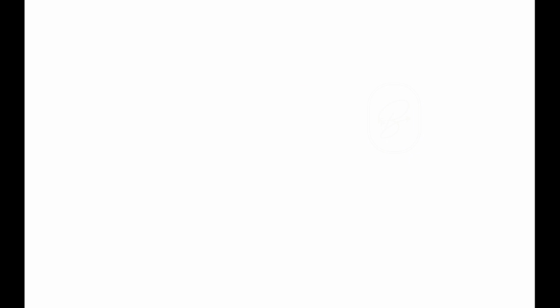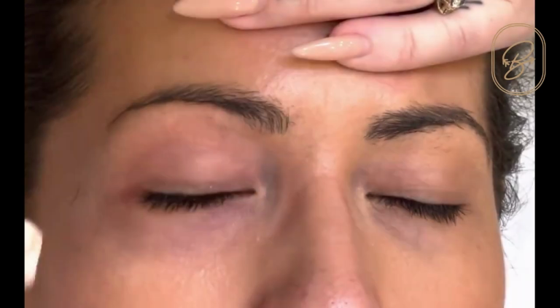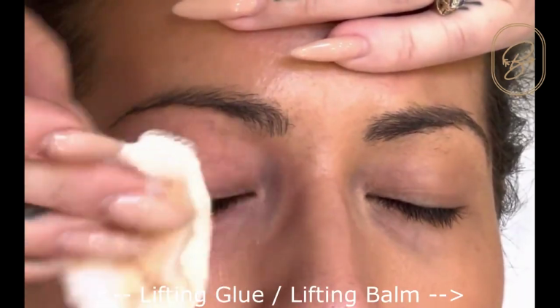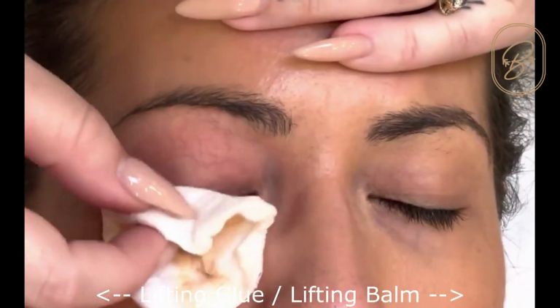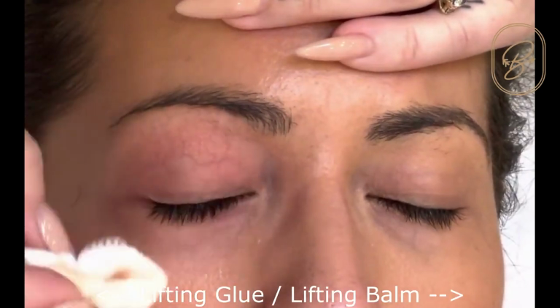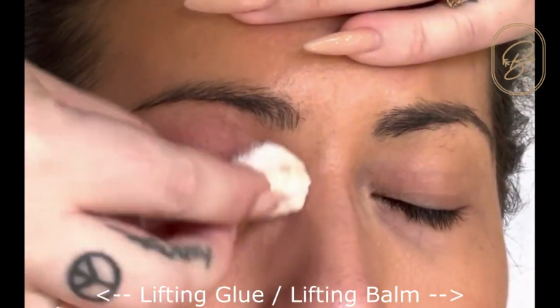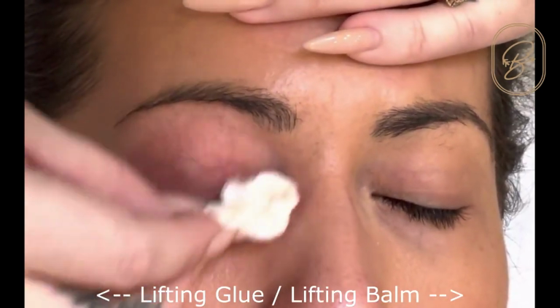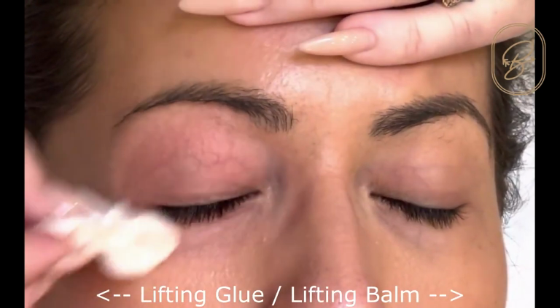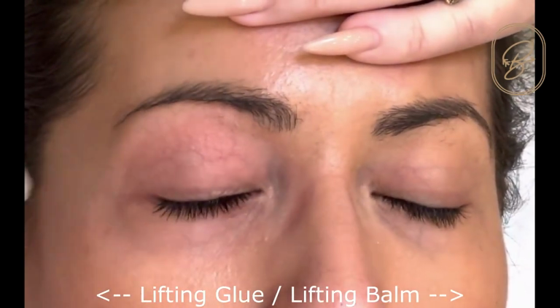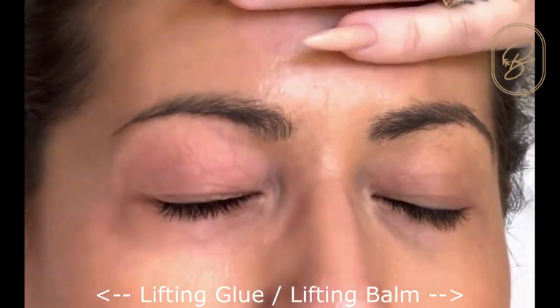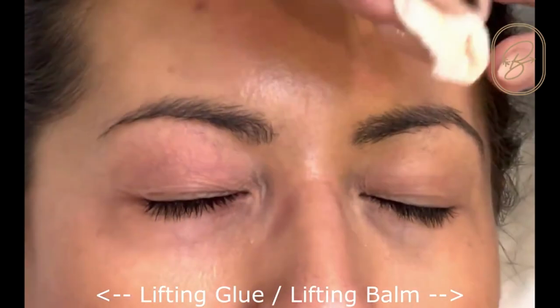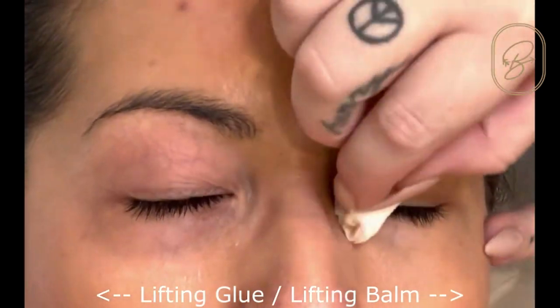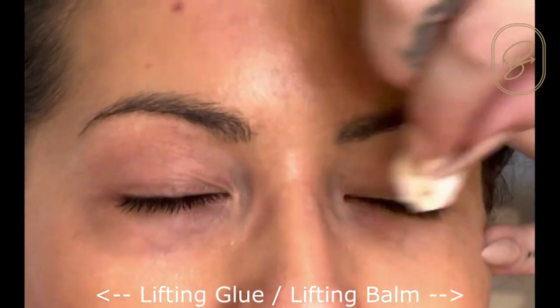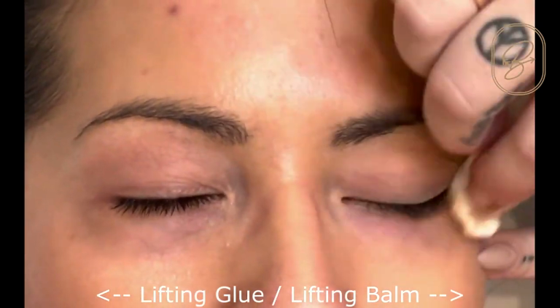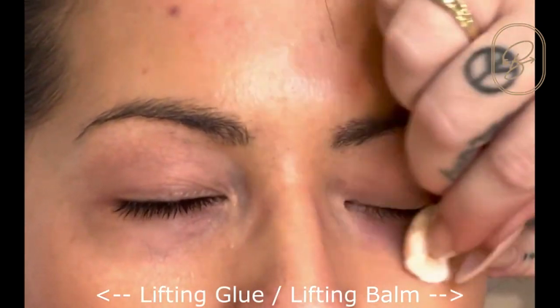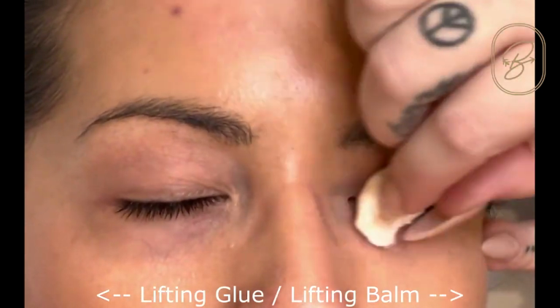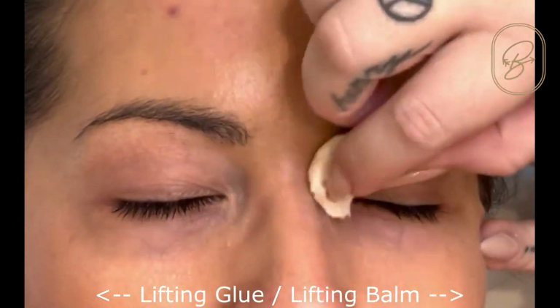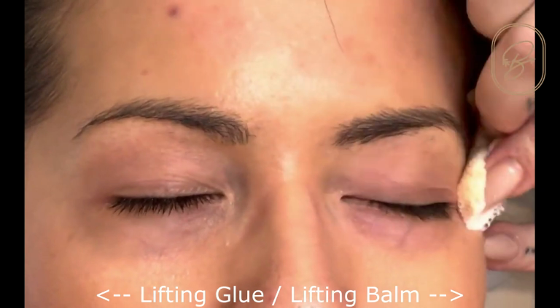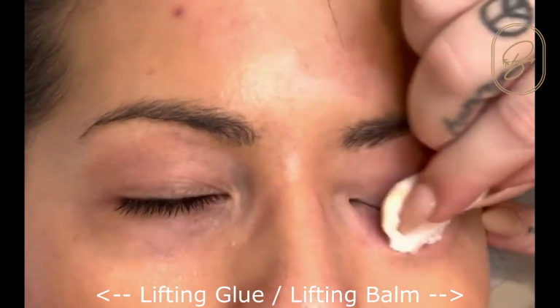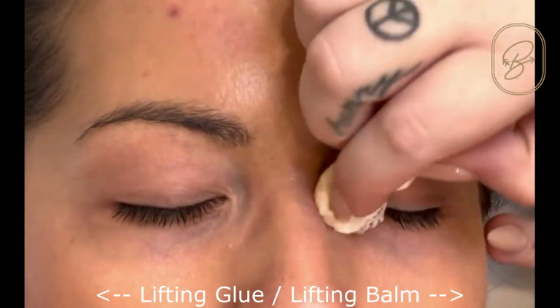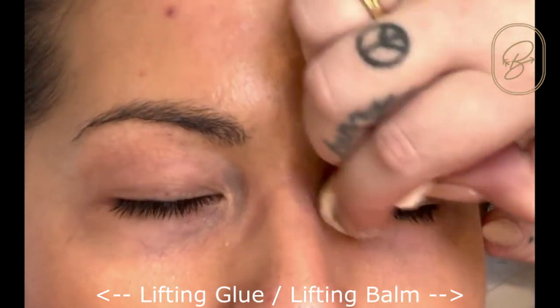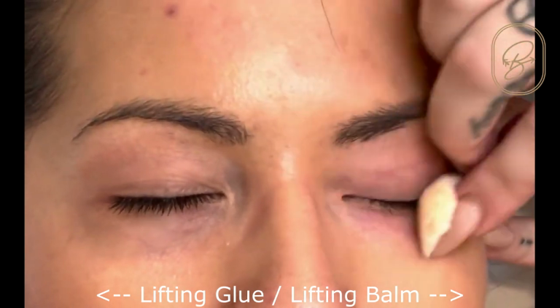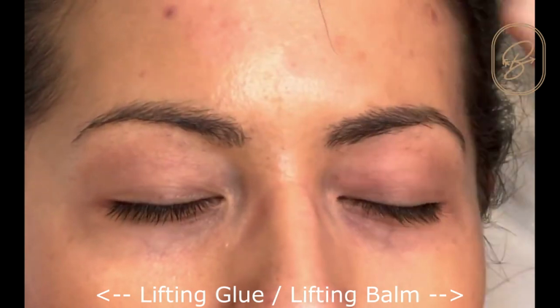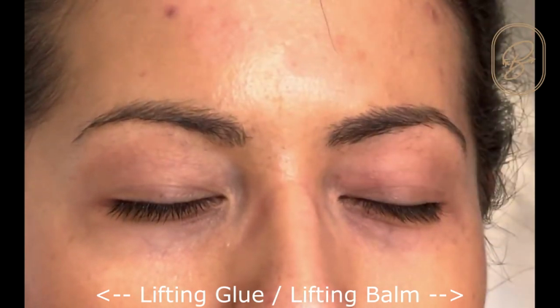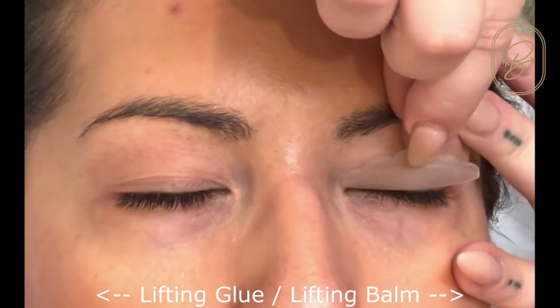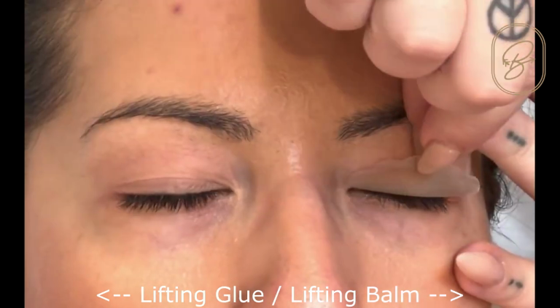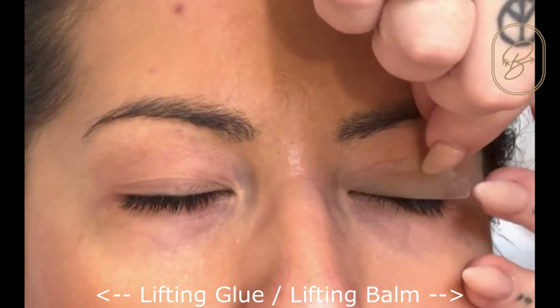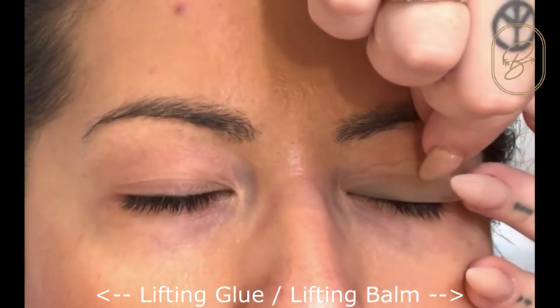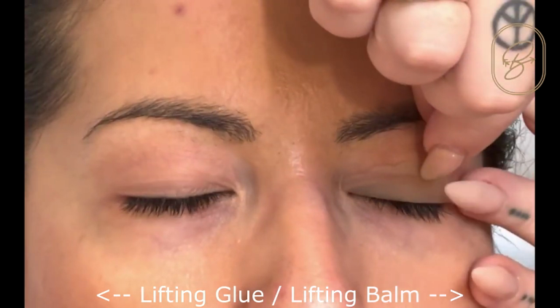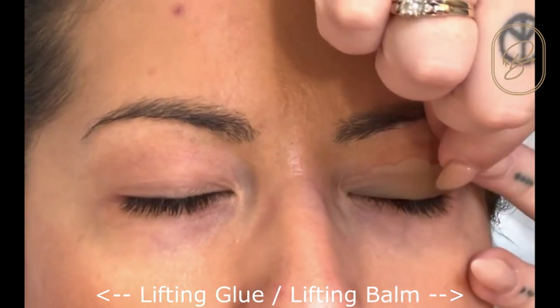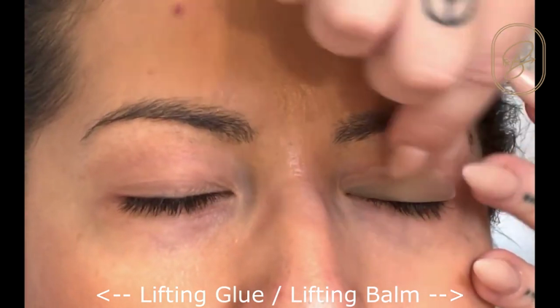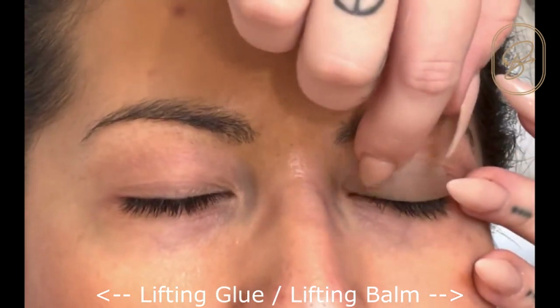Hi guys, Adele with Be Pampered here. I wanted to make a little video for you to show you the difference between our lash lift glue and our new lash balm.